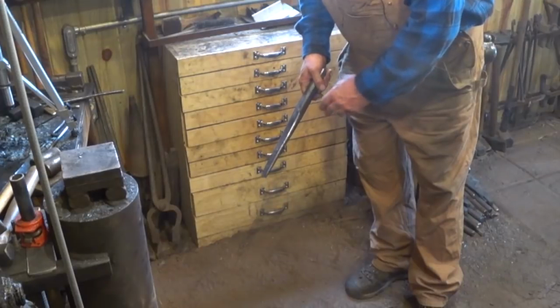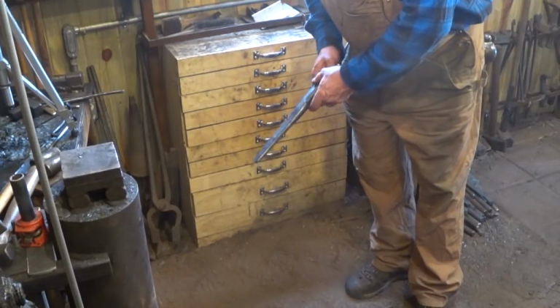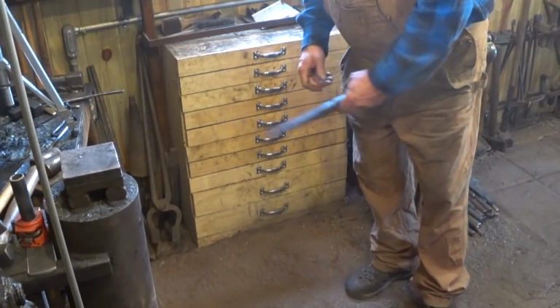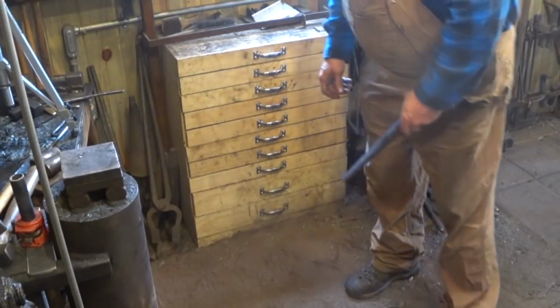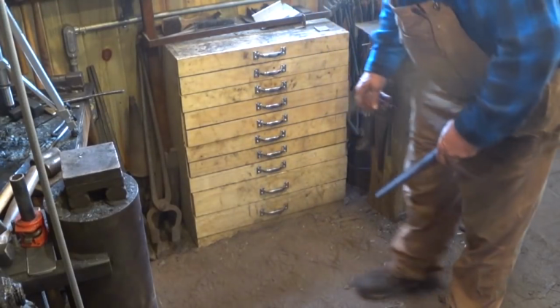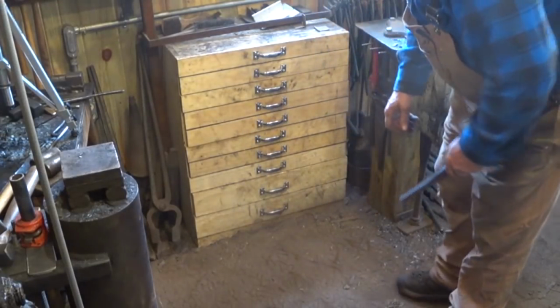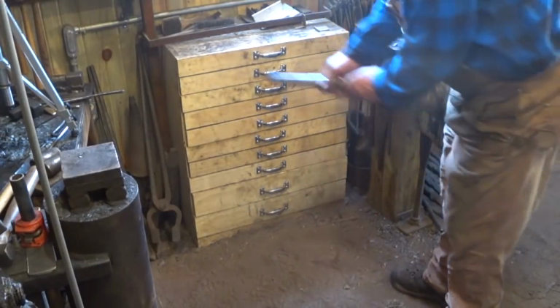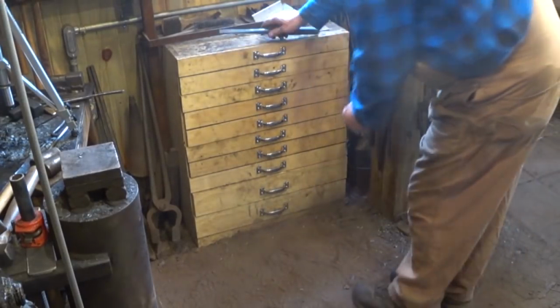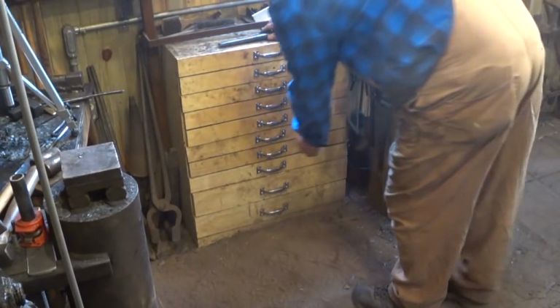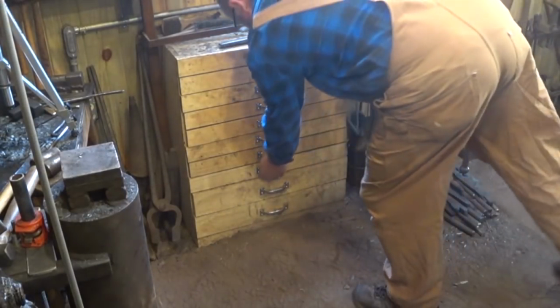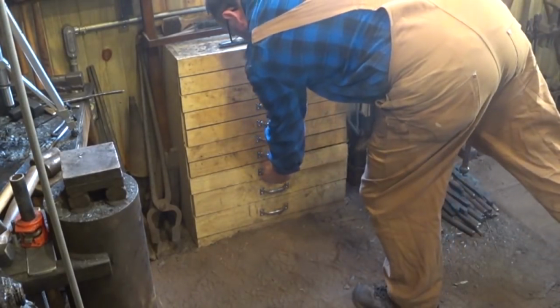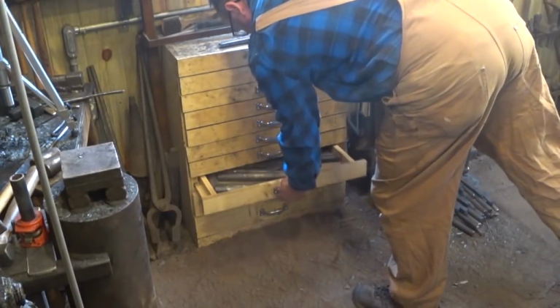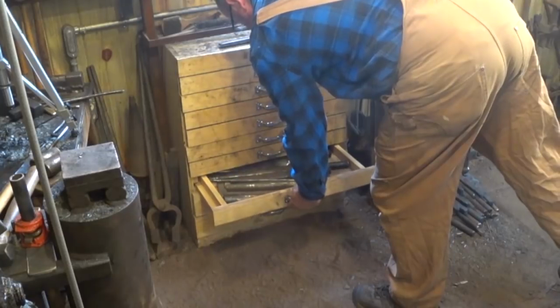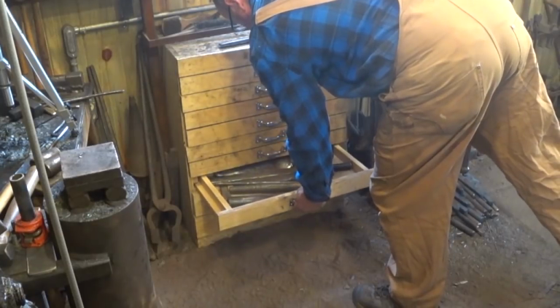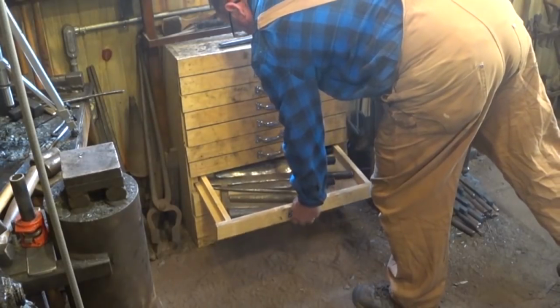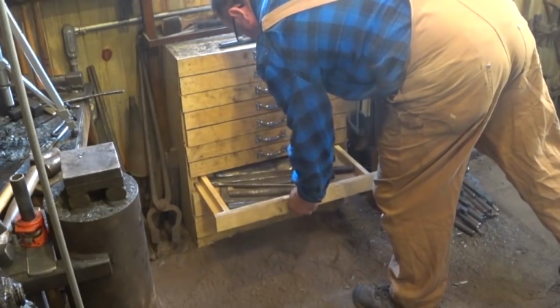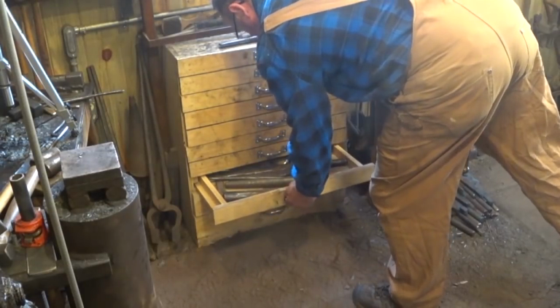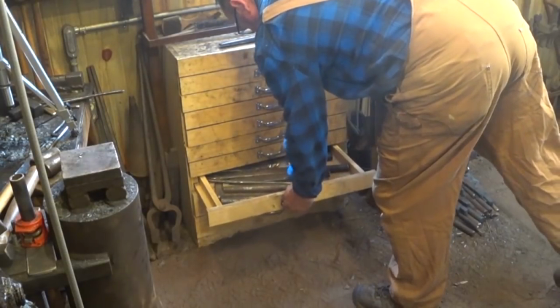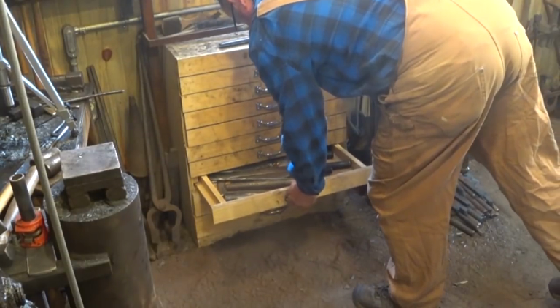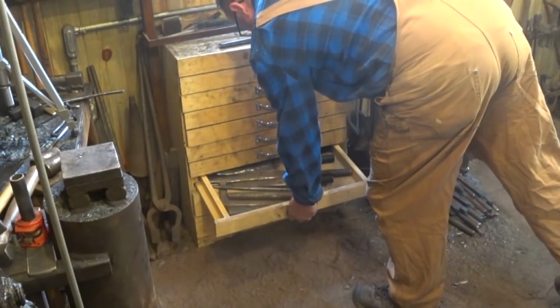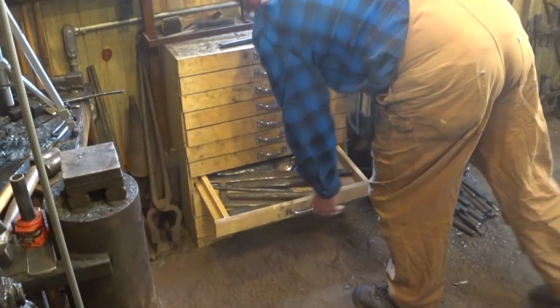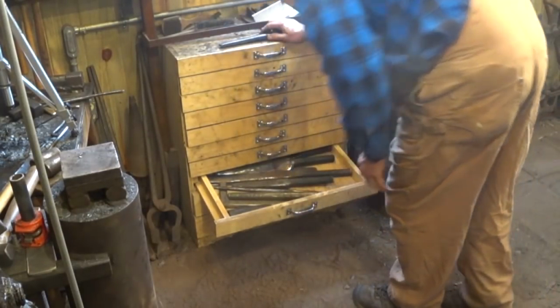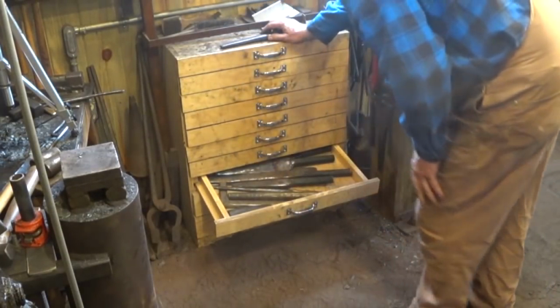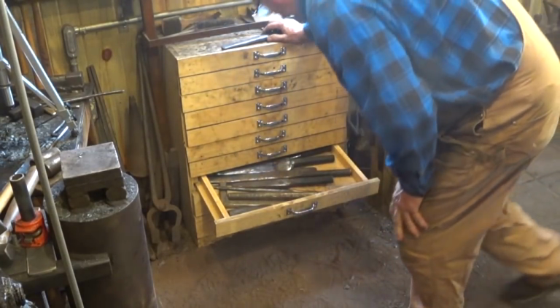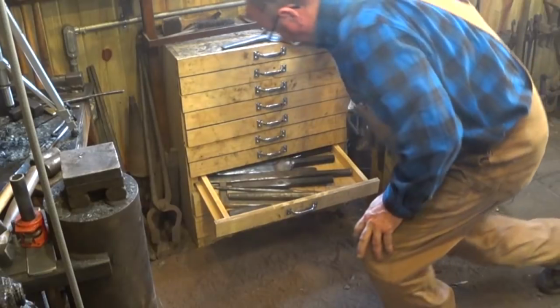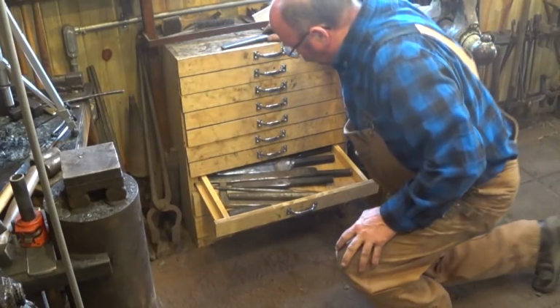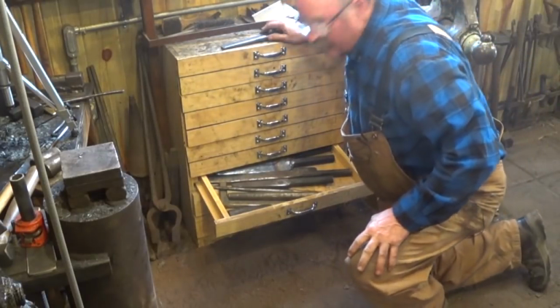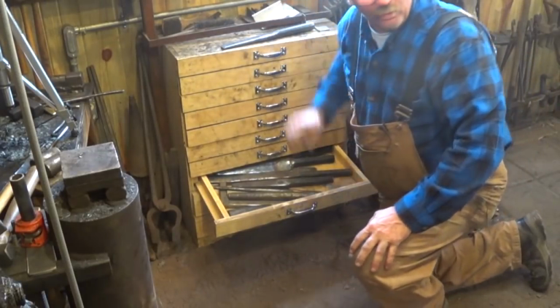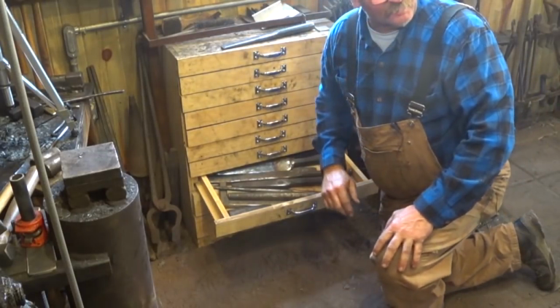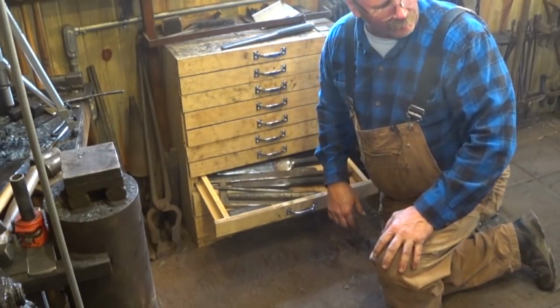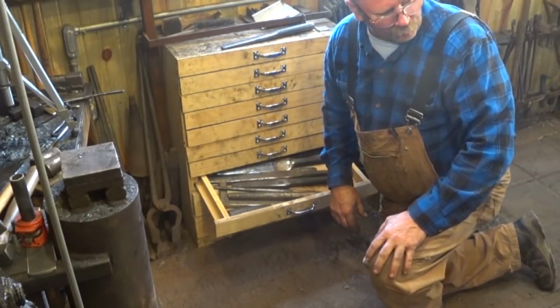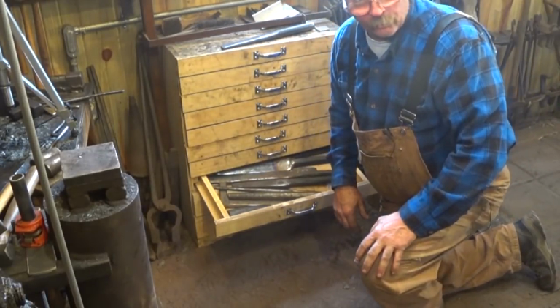I have these last three drawers full of drifts. These are the heaviest drawers in the tool cabinet — the ones that keep the cabinet from floating away.